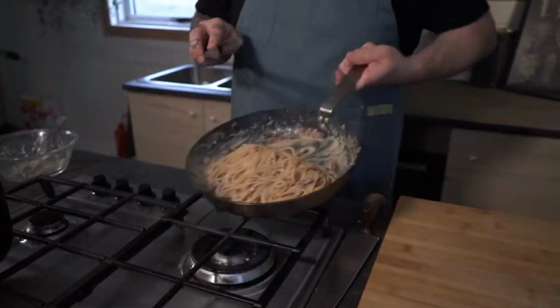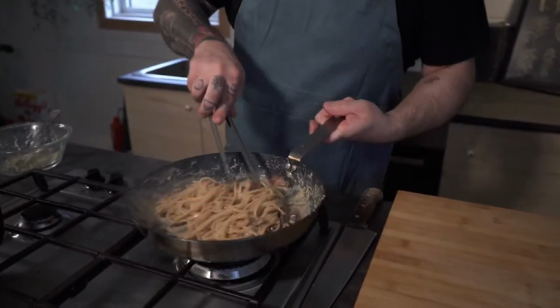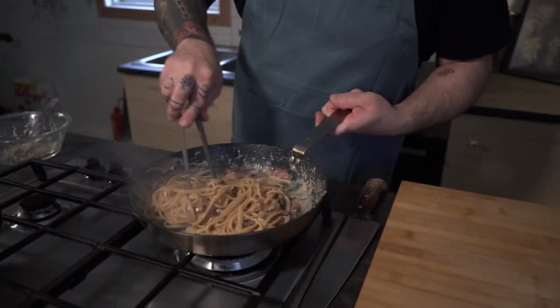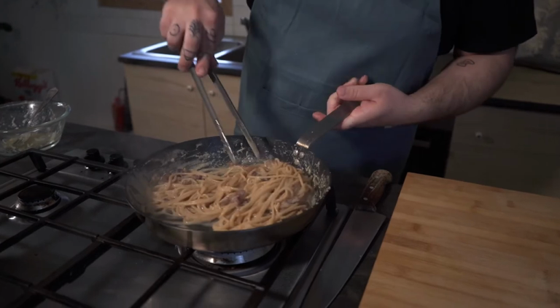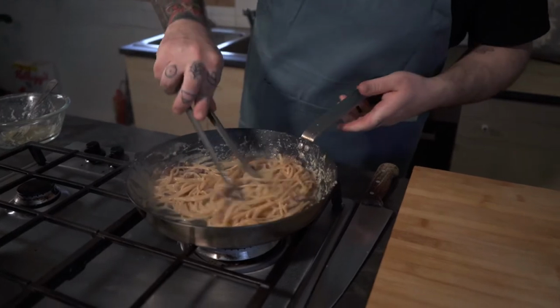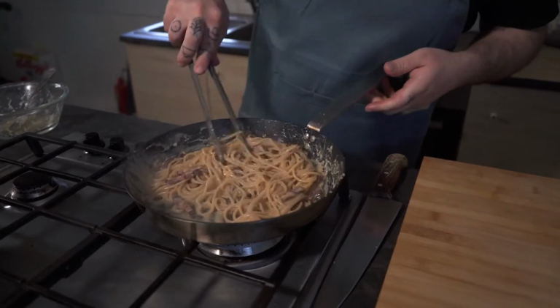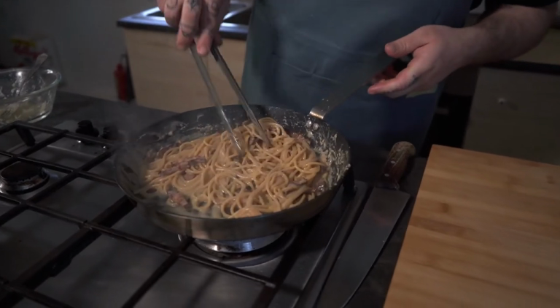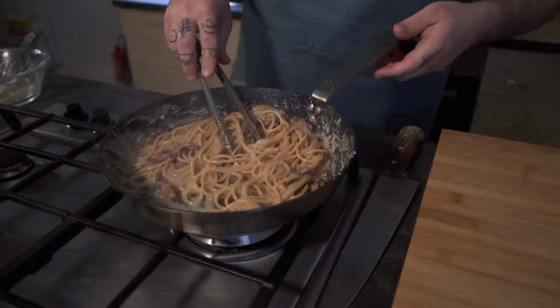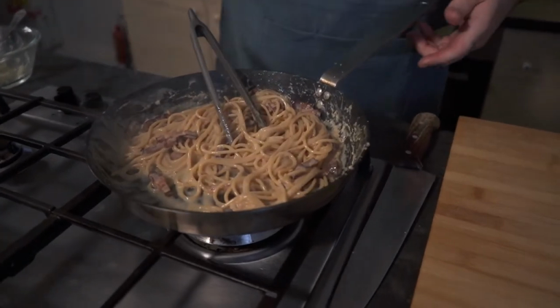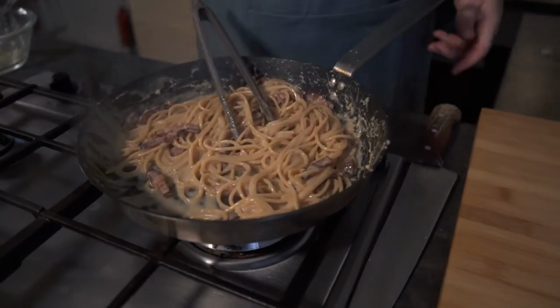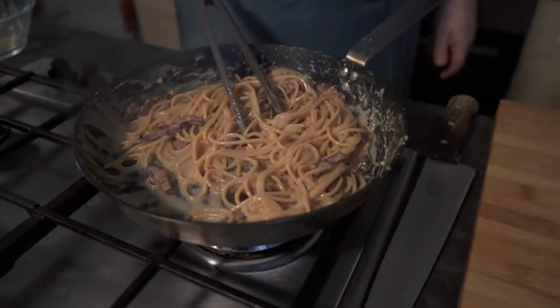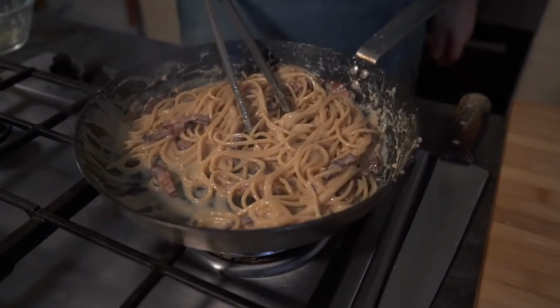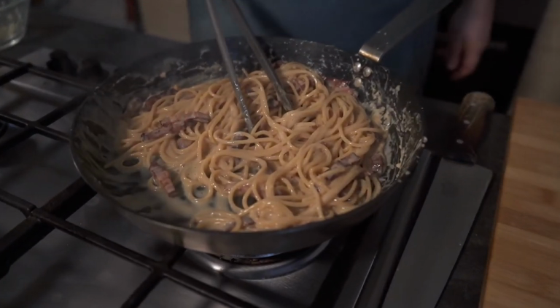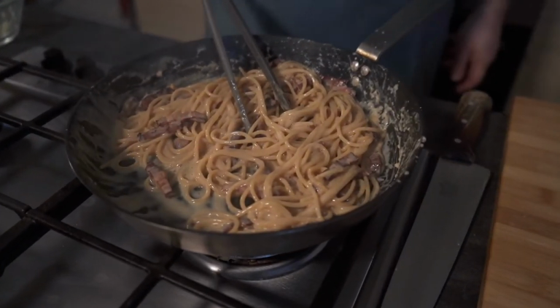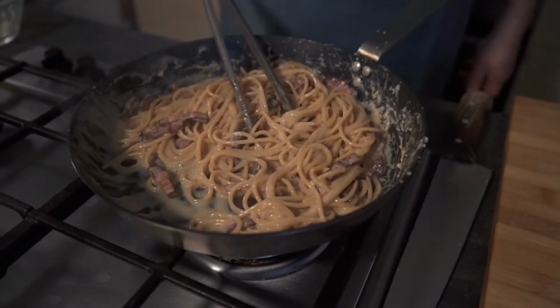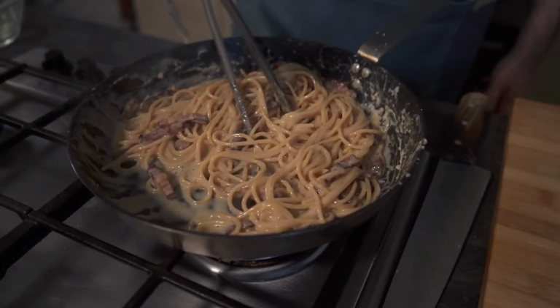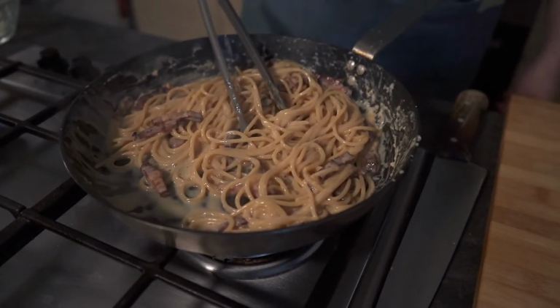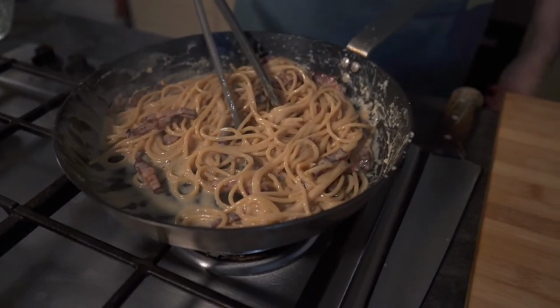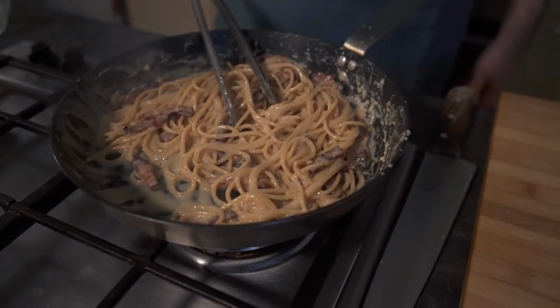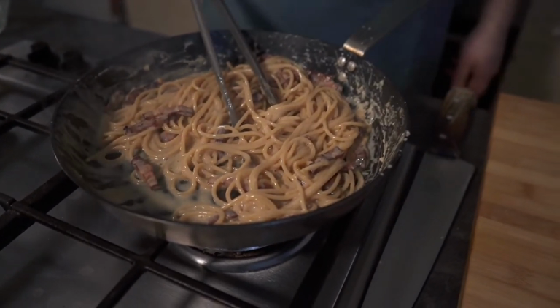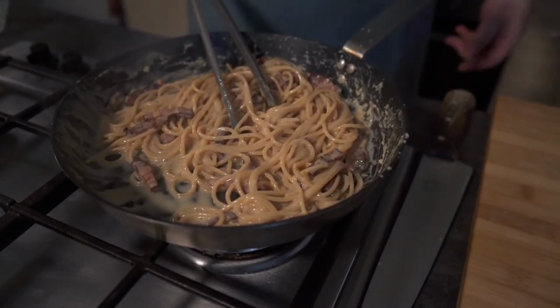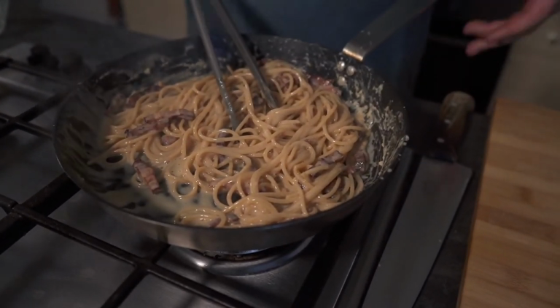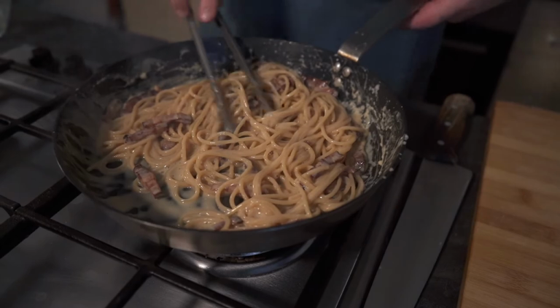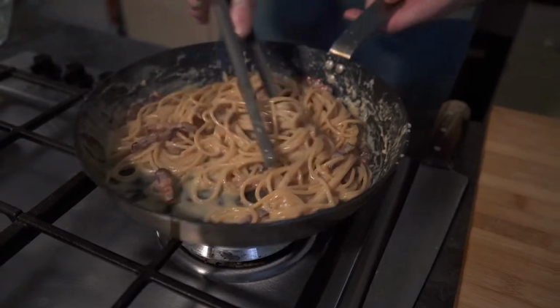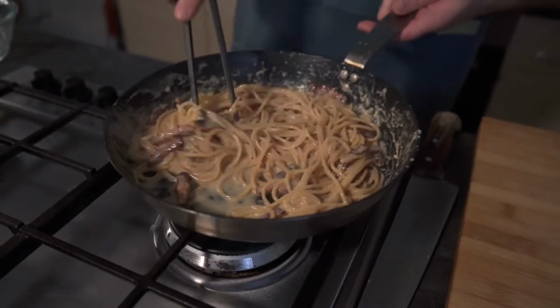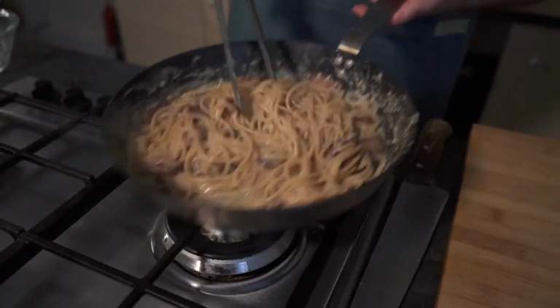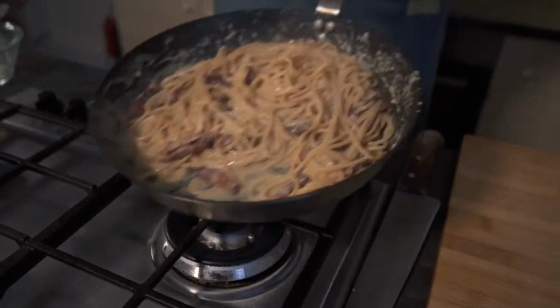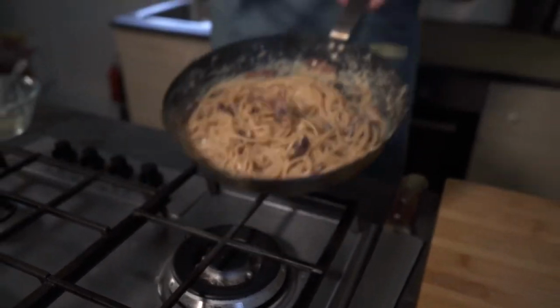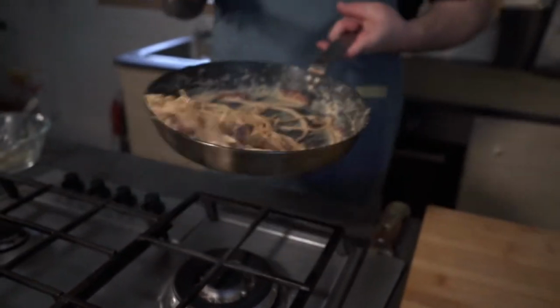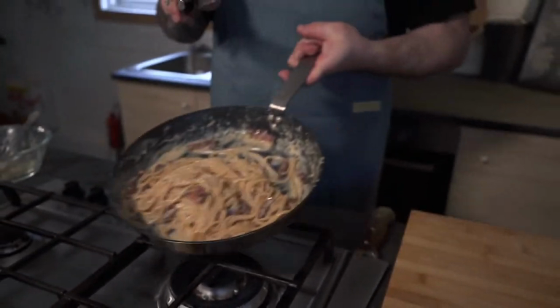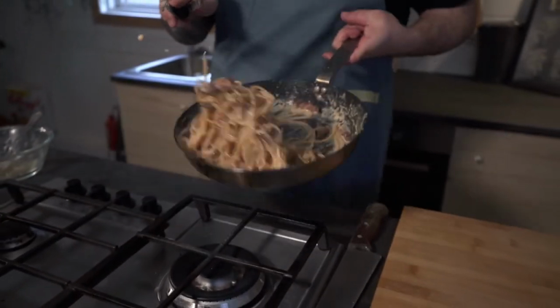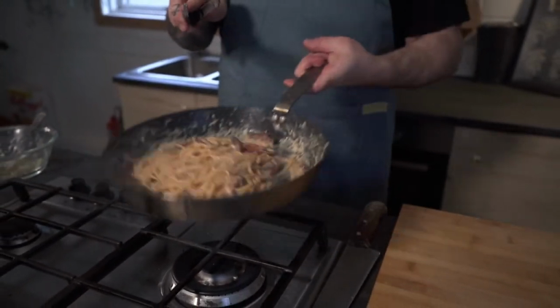And there we have it. A little touch of extra water just to get that creaminess out.